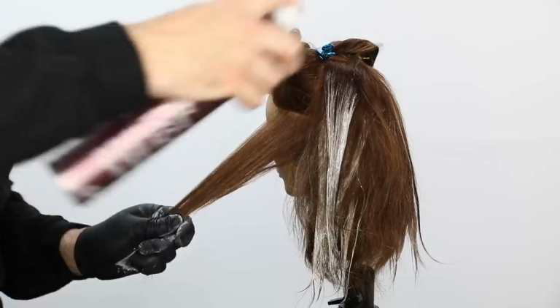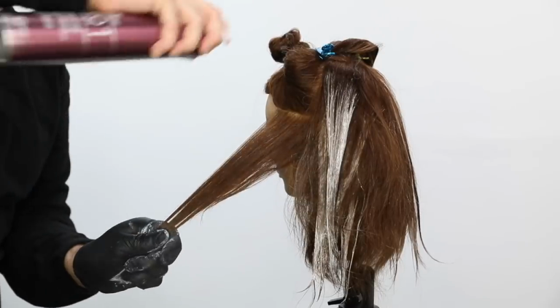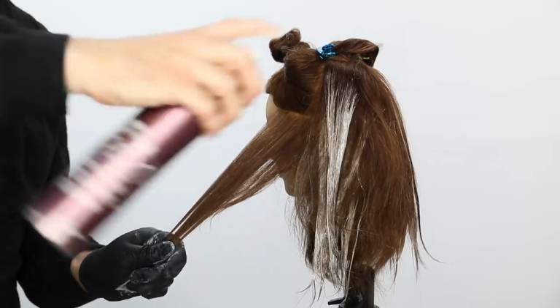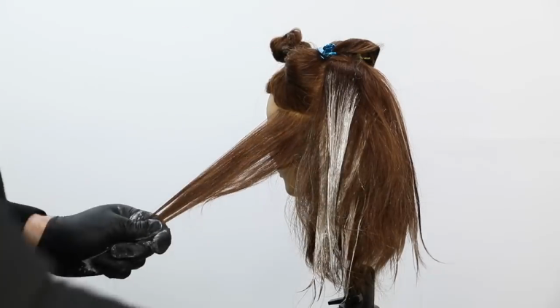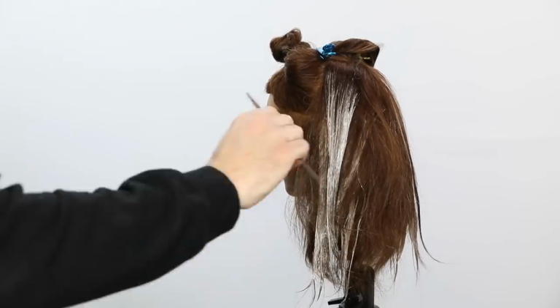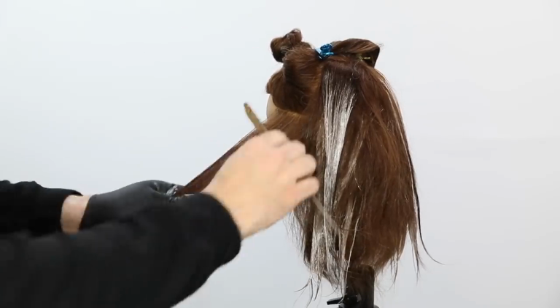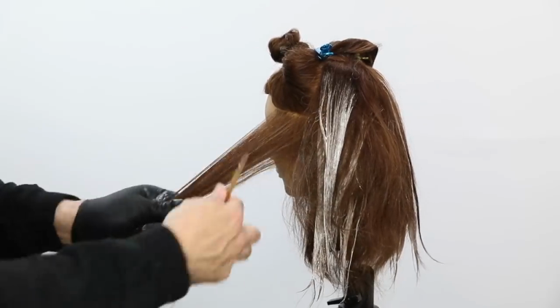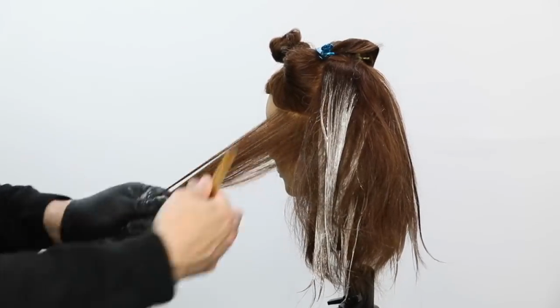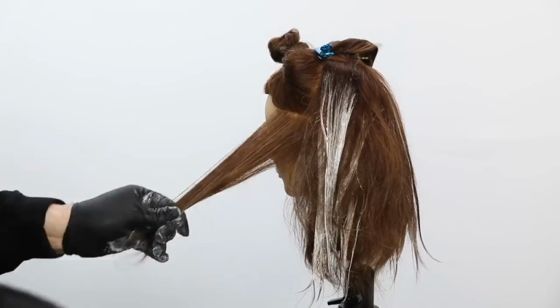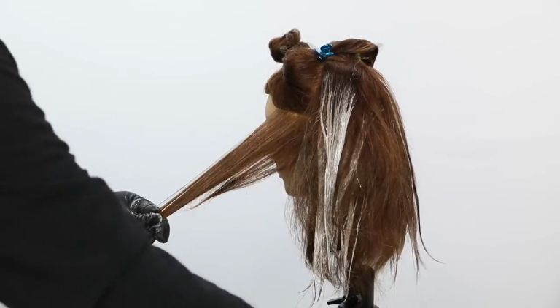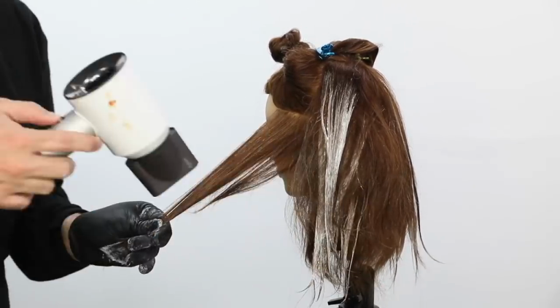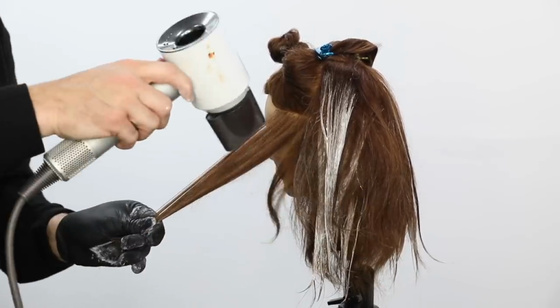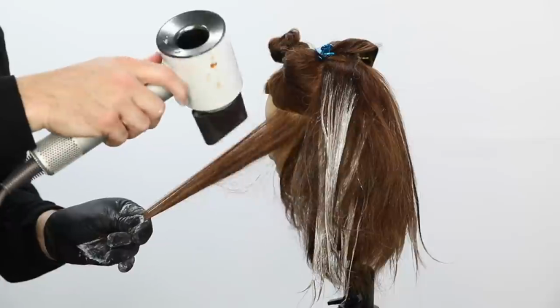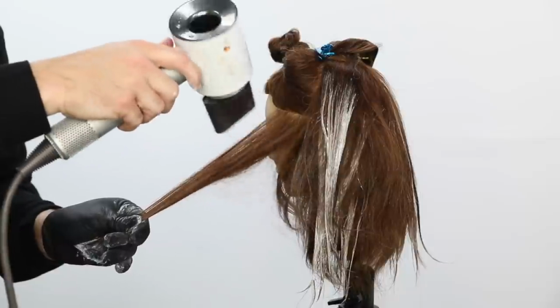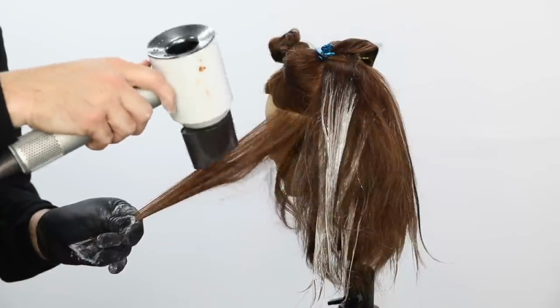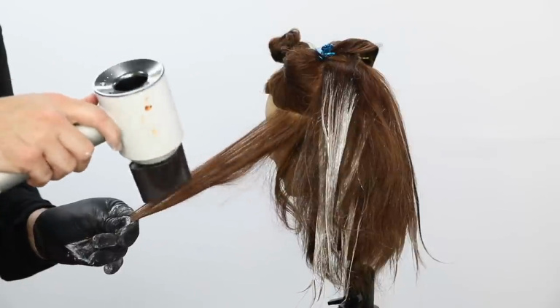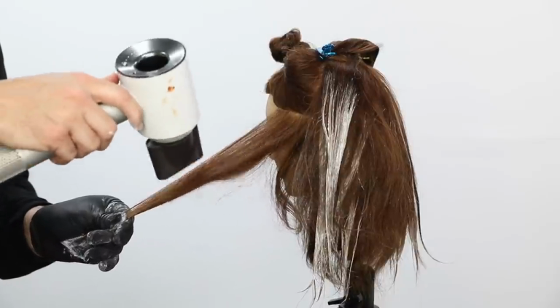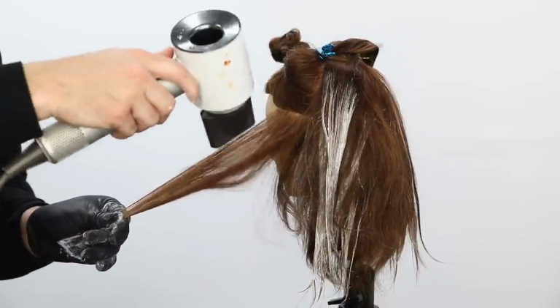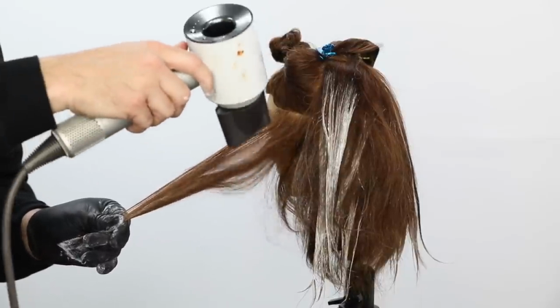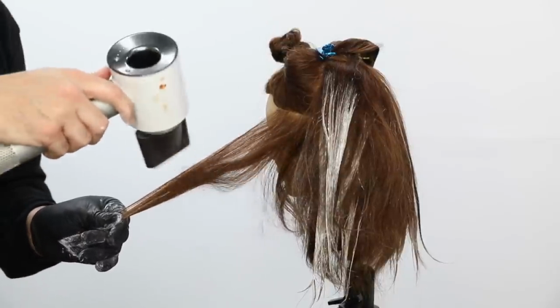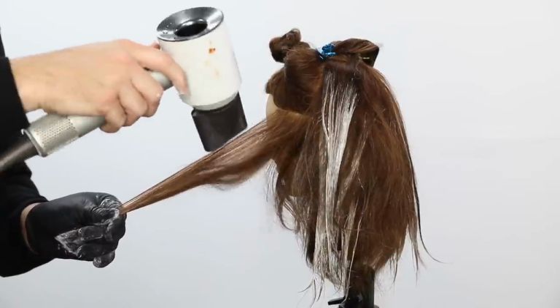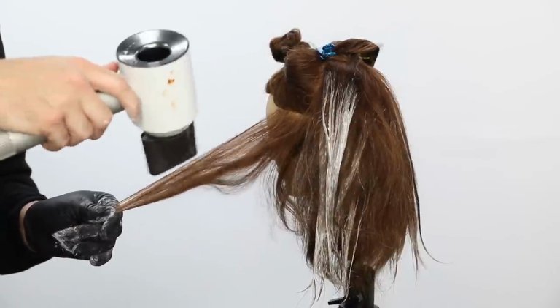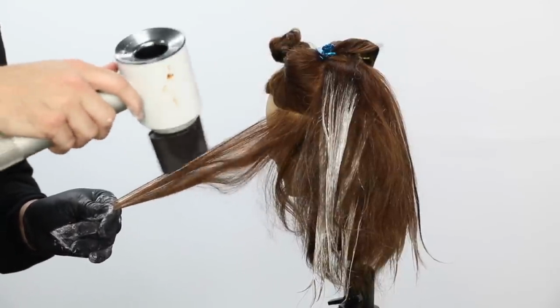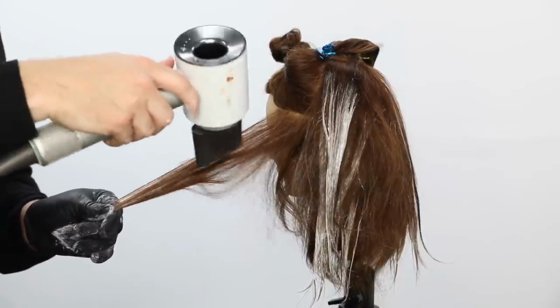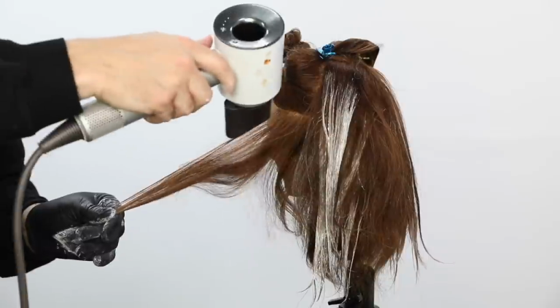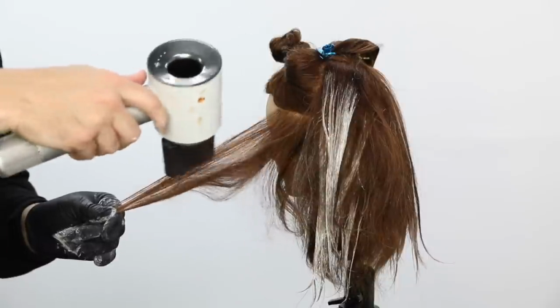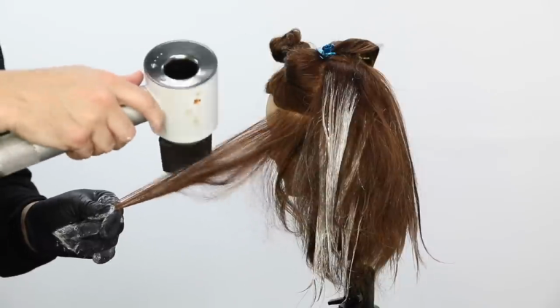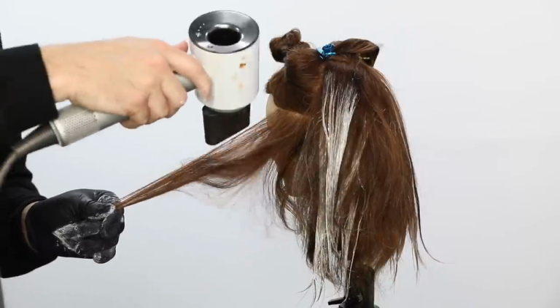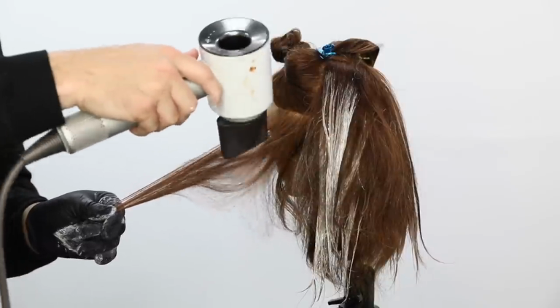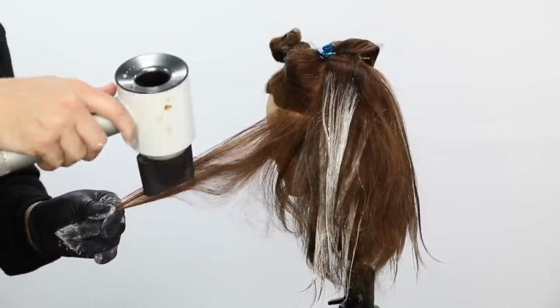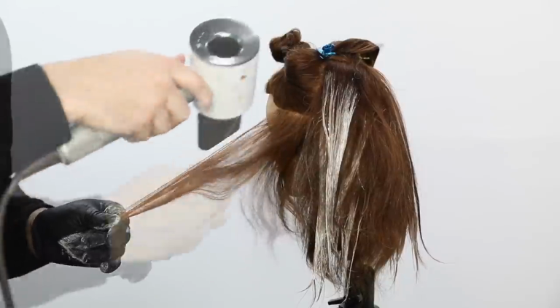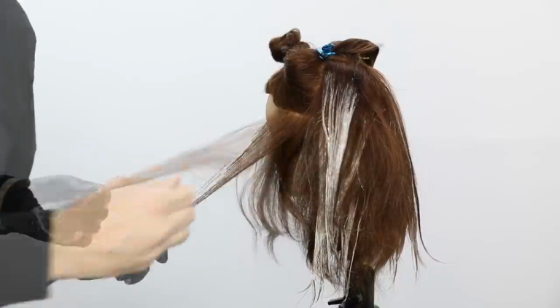Now I'm working into the side section. Spray the Pro Series 1 on first, build those bonds up, and then work. You can see how those hairs just fall underneath, and then that gives me my section to paint. I just go through and start painting.